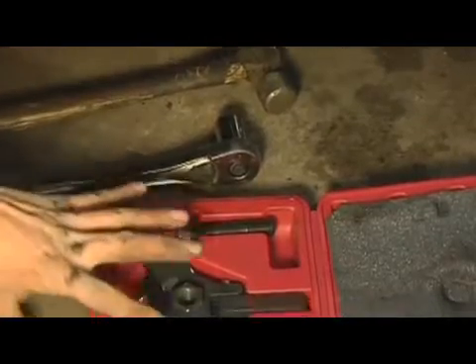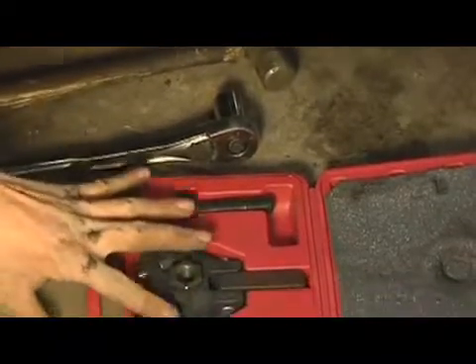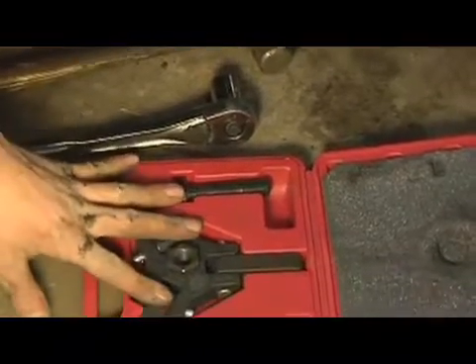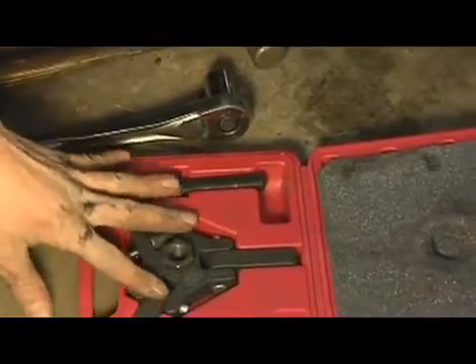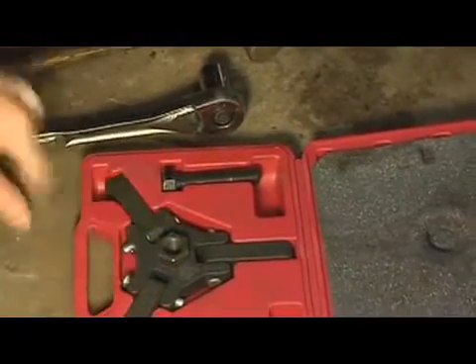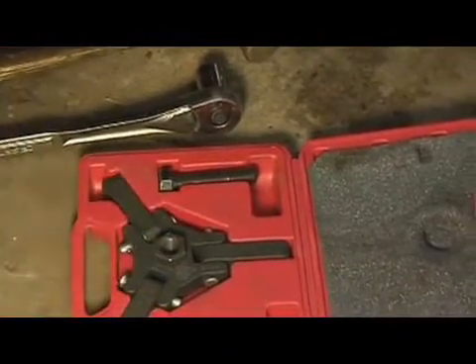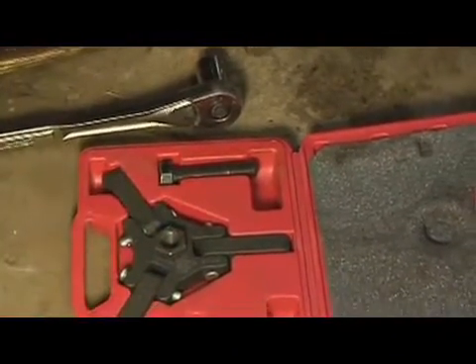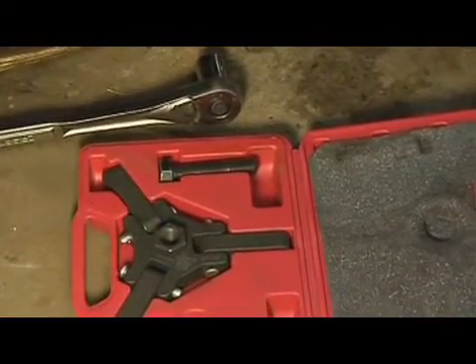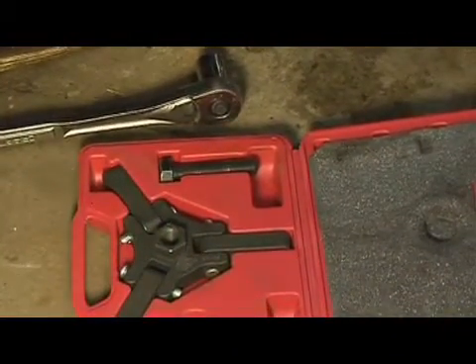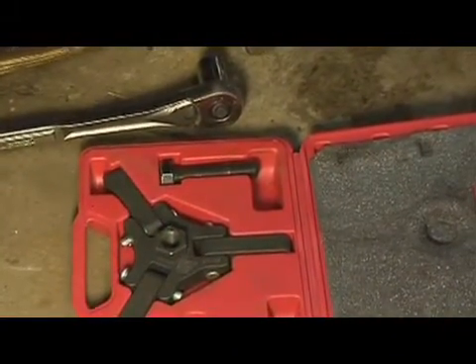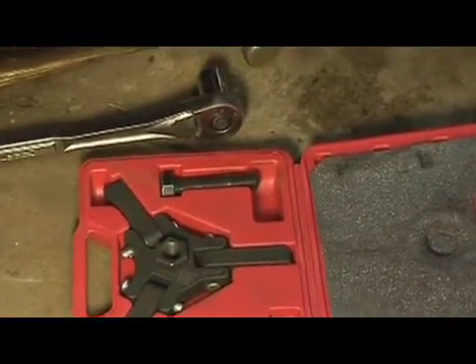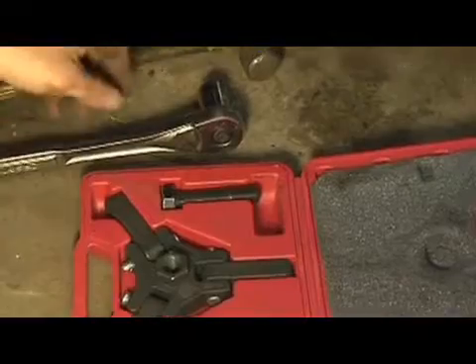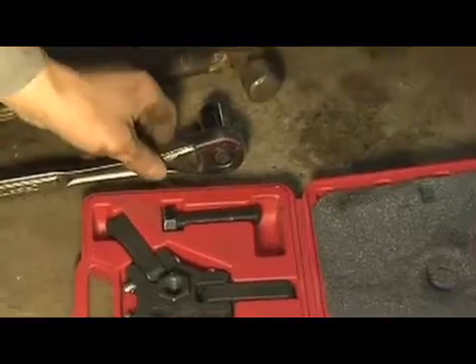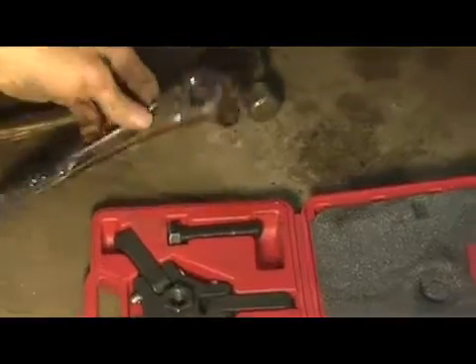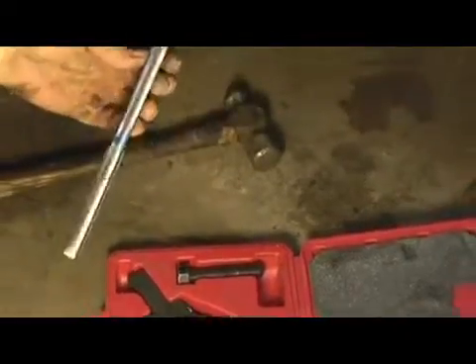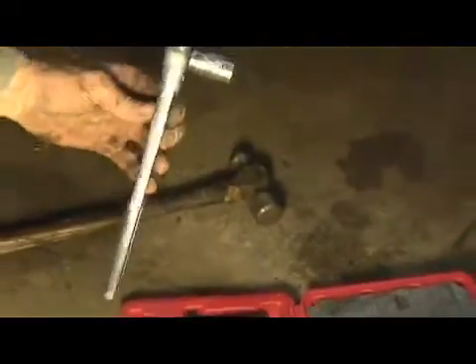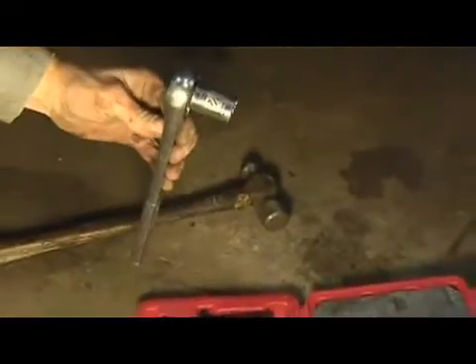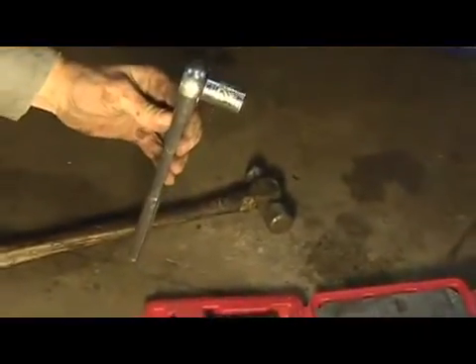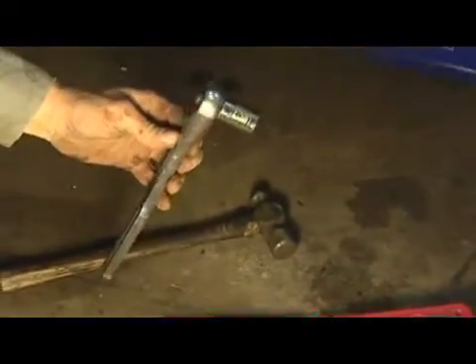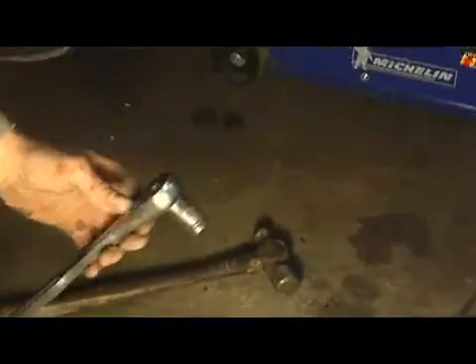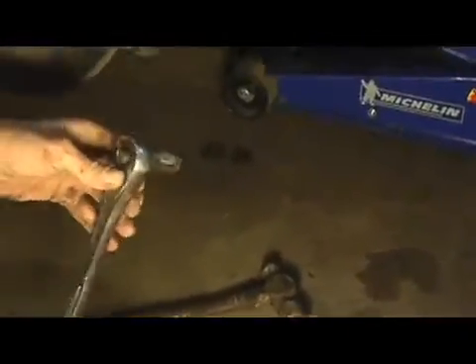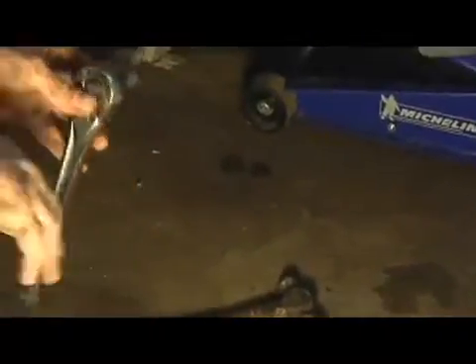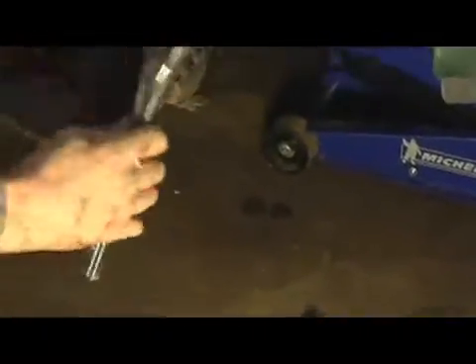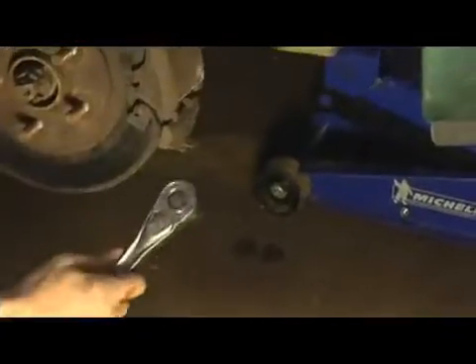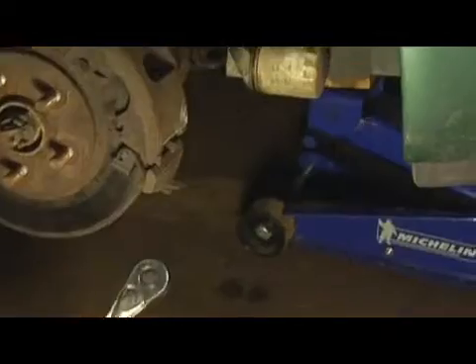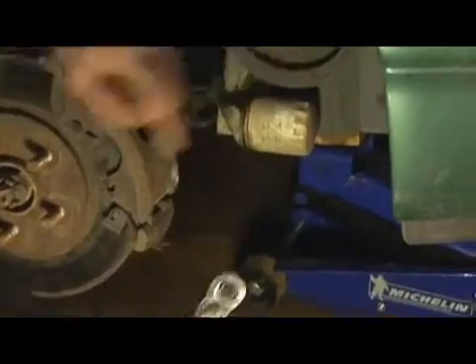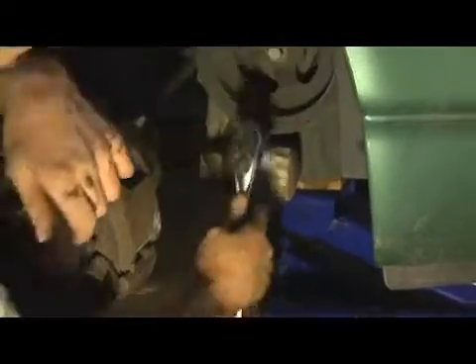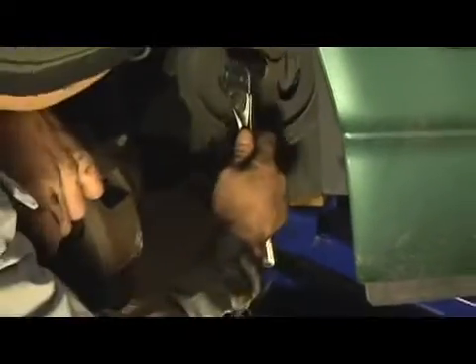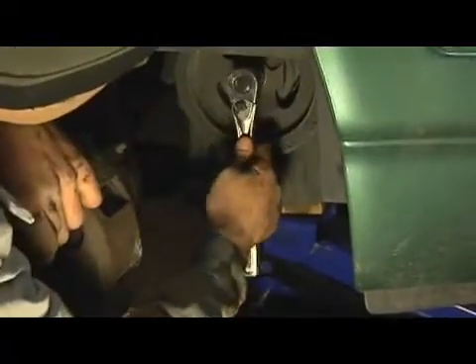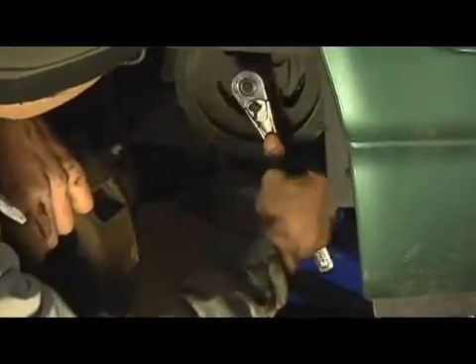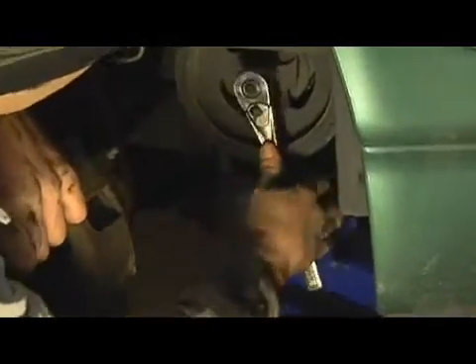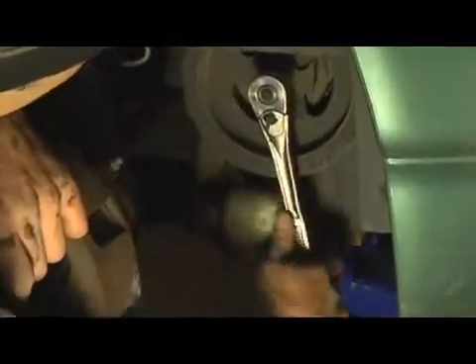This is a harmonic balancer puller and I'll show you how that works here in just a moment. What you're going to do is take a ratchet with the appropriate size socket and put it on the nut or the bolt for your harmonic balancer right there.